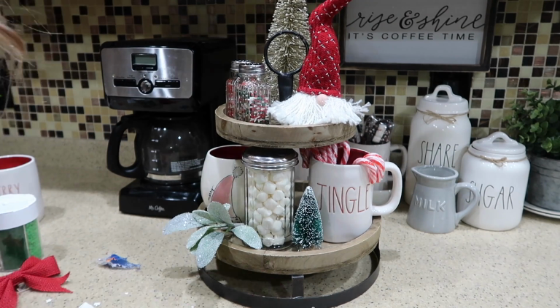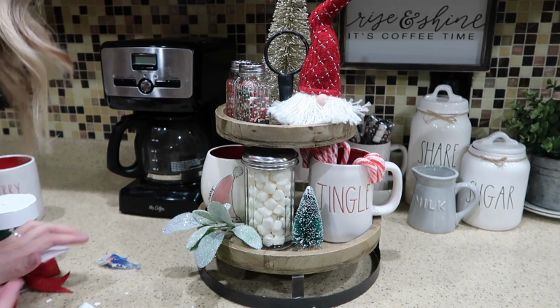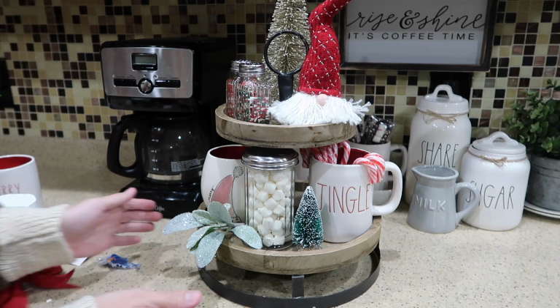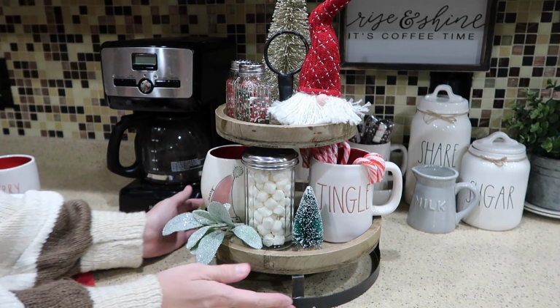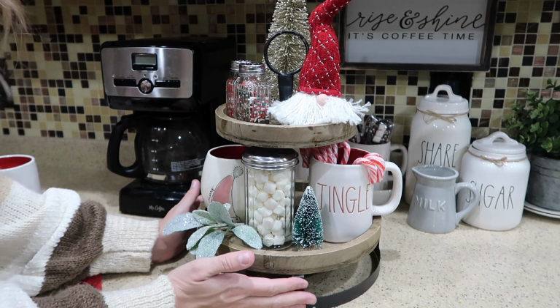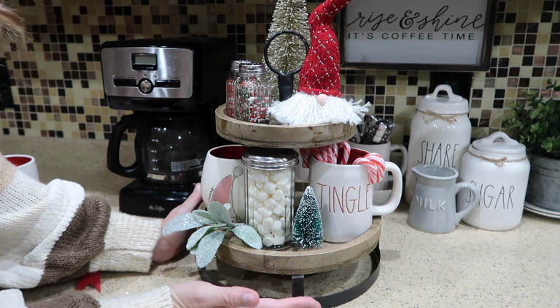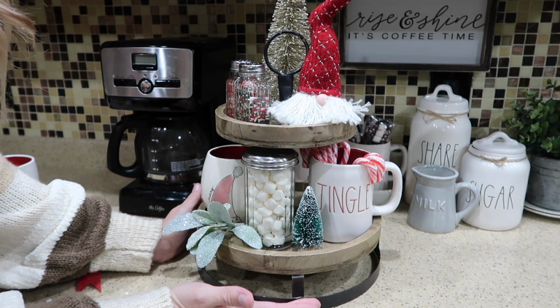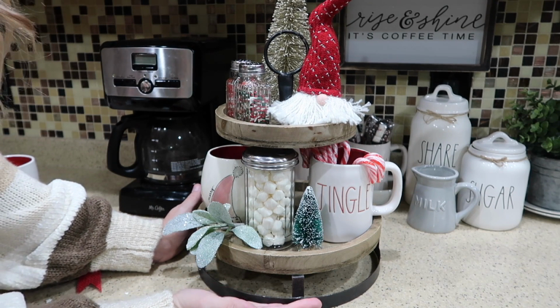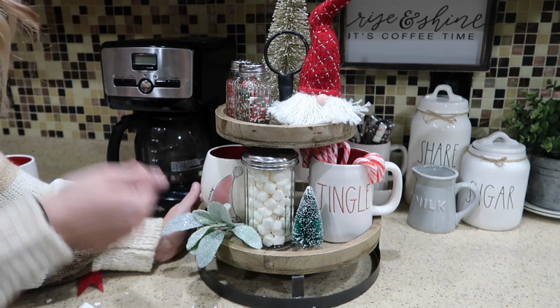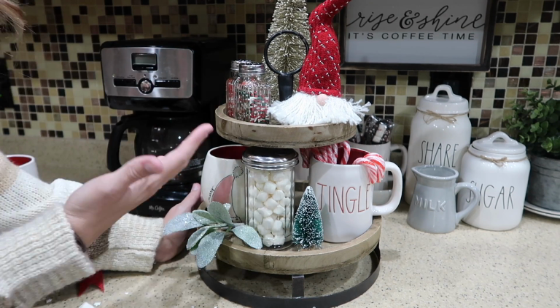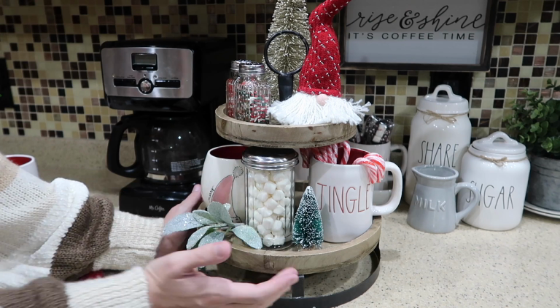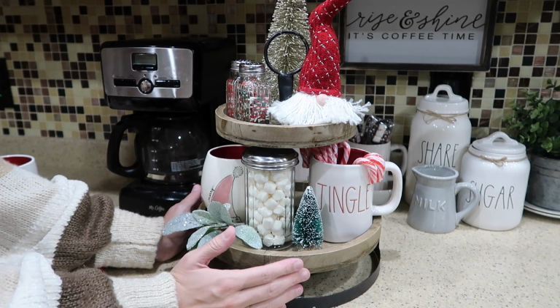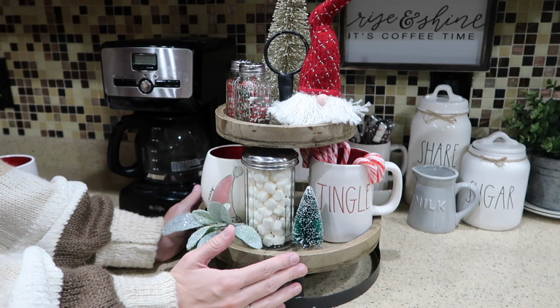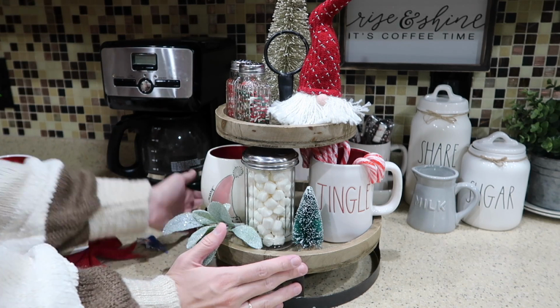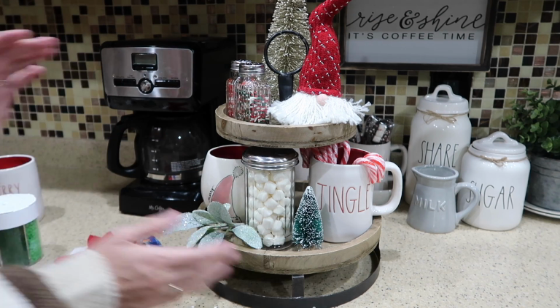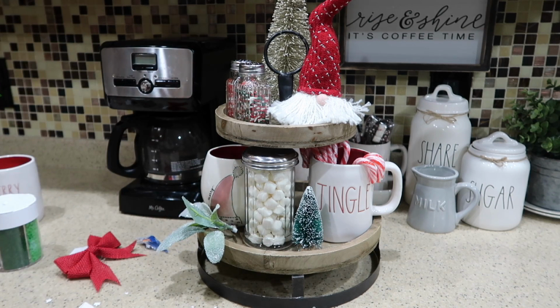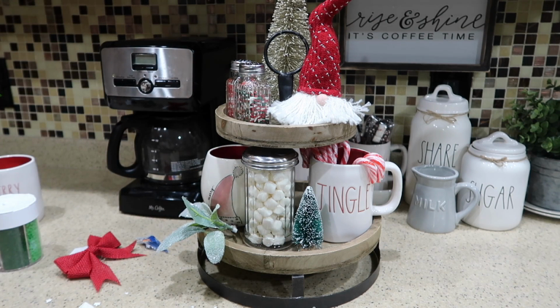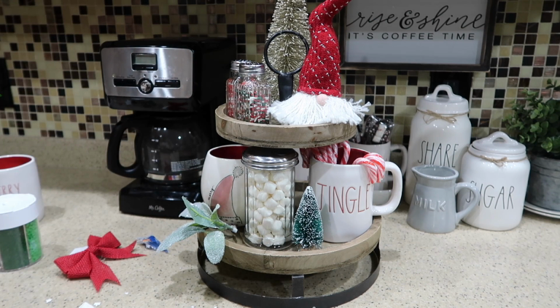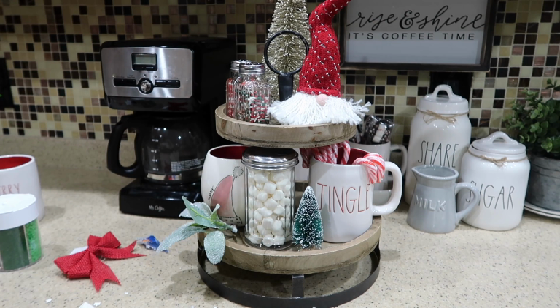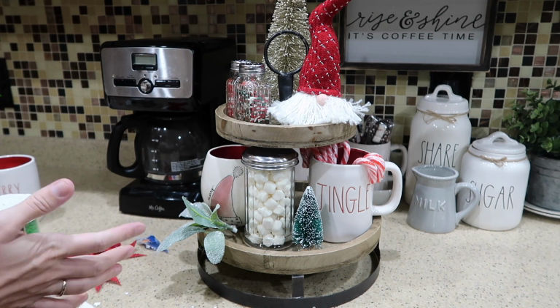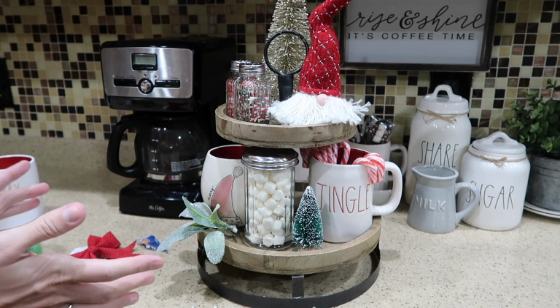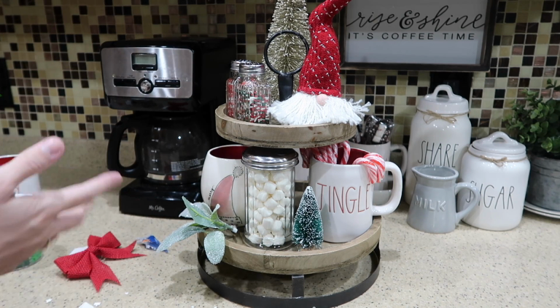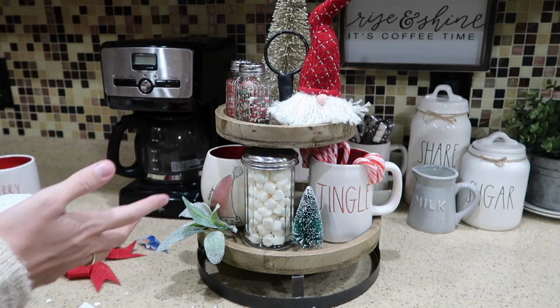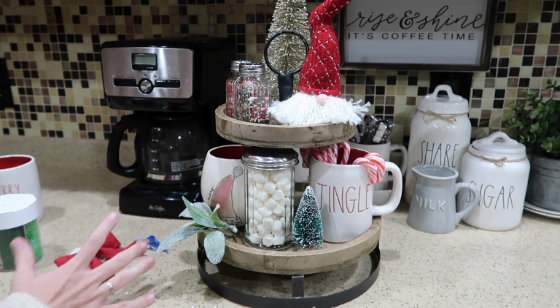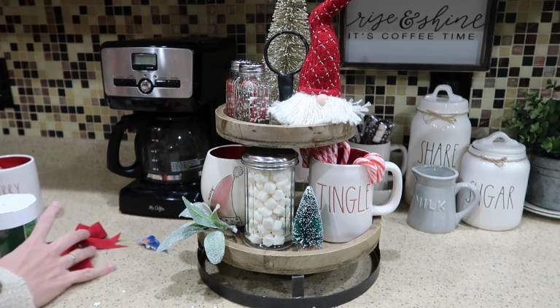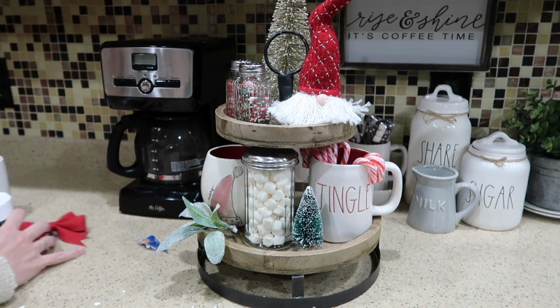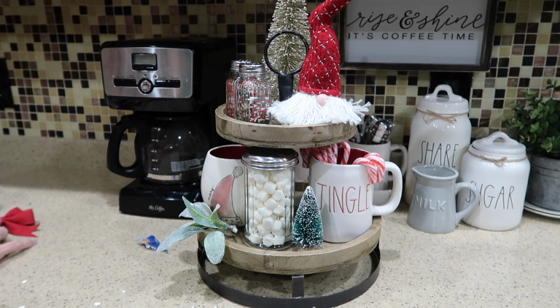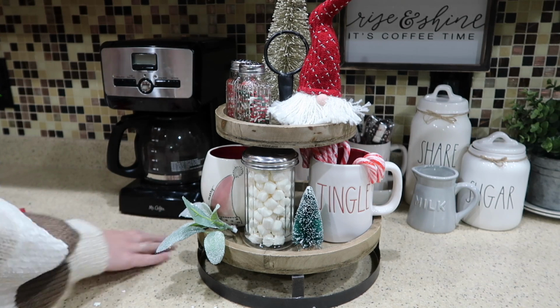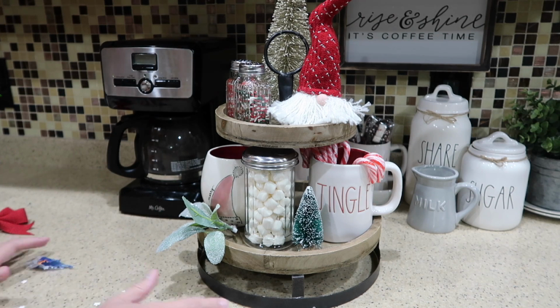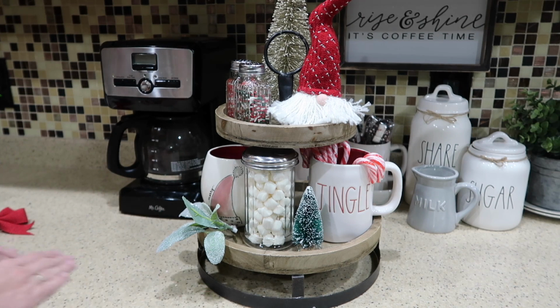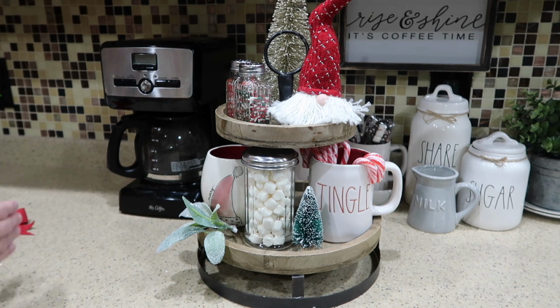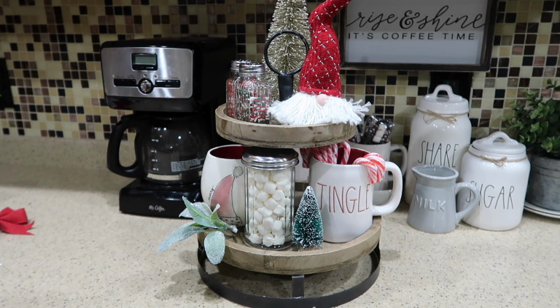I think this is the finished tiered tray. I really like how it turned out — I think it is beautiful. Let me know what you guys think down below, but I am loving it.